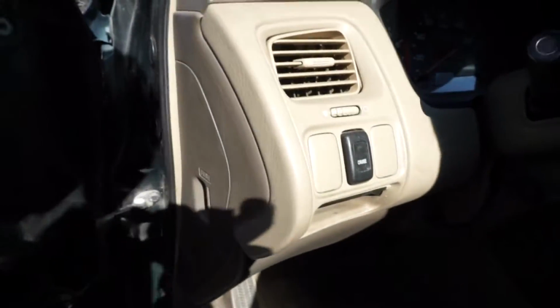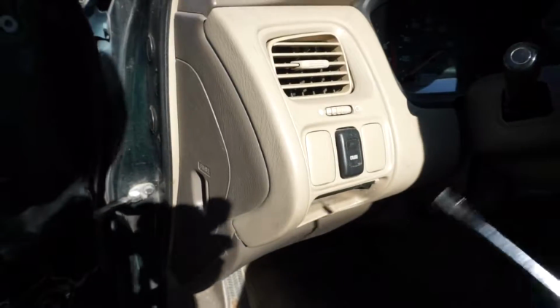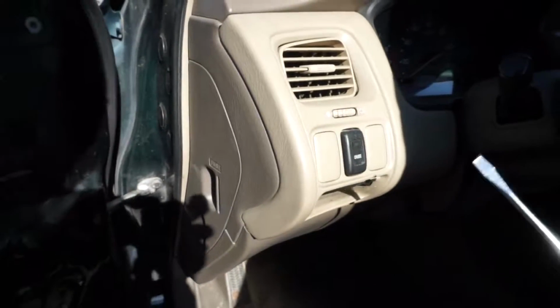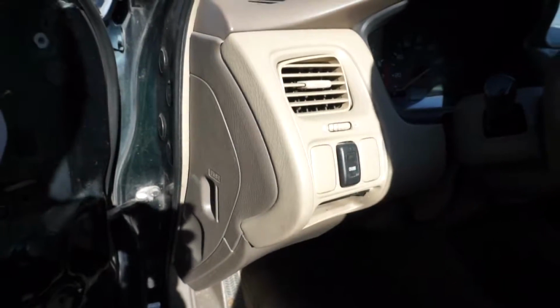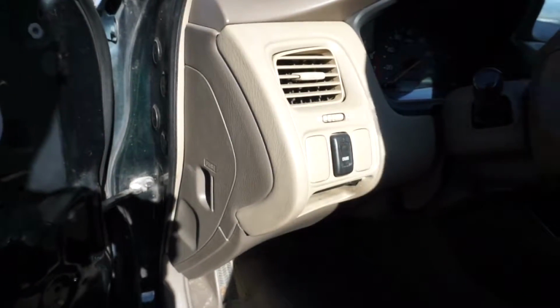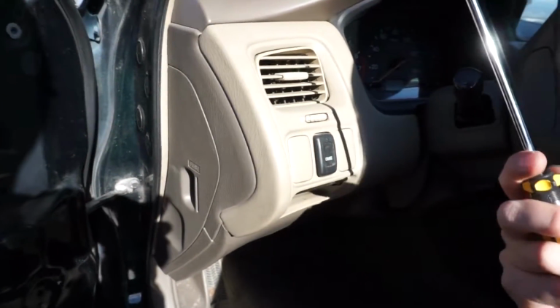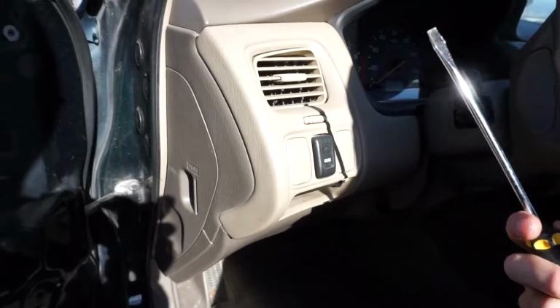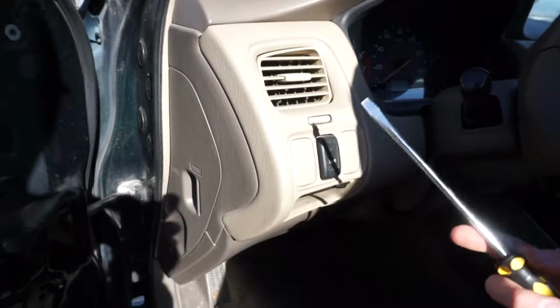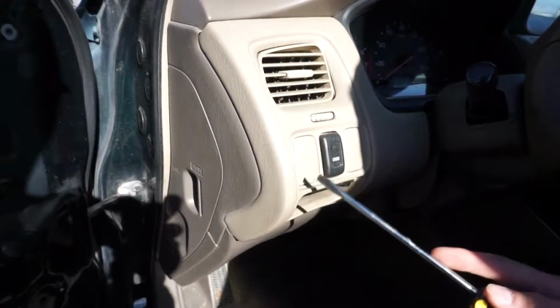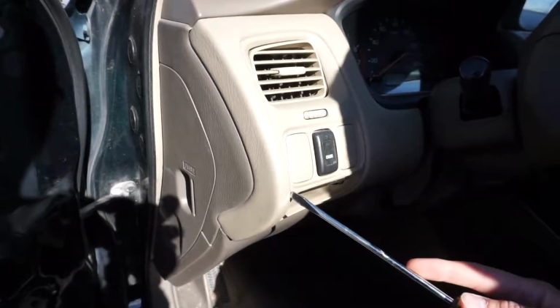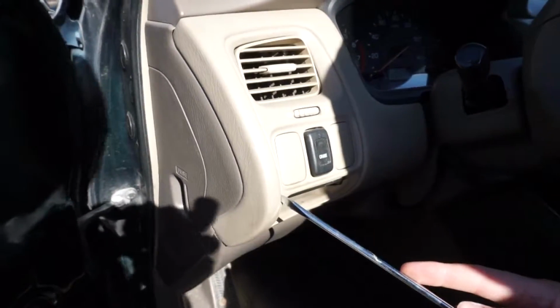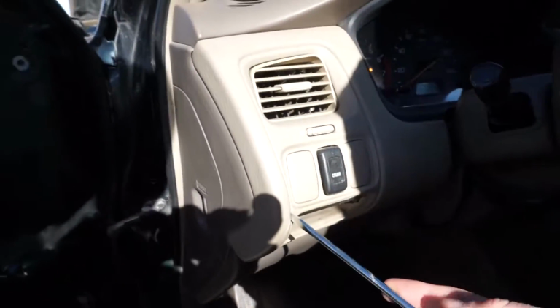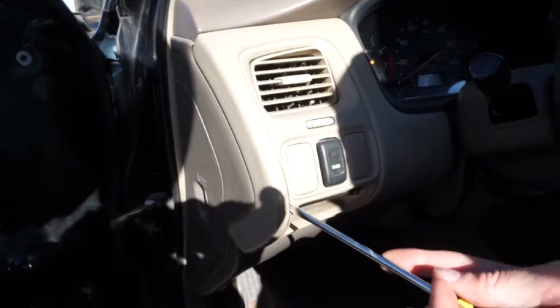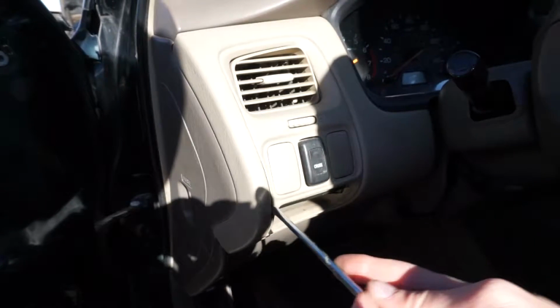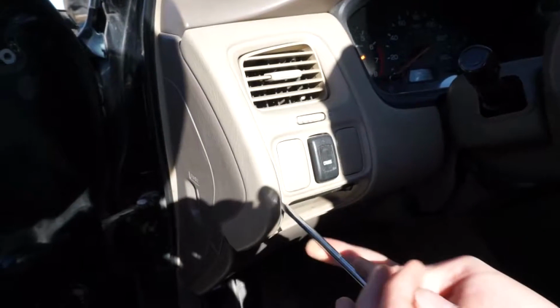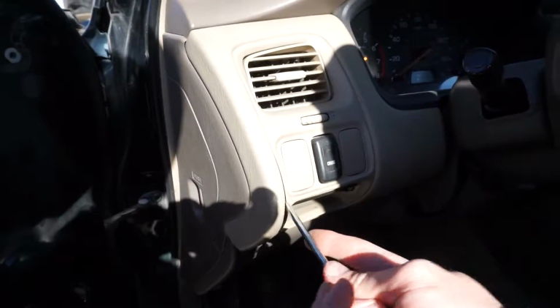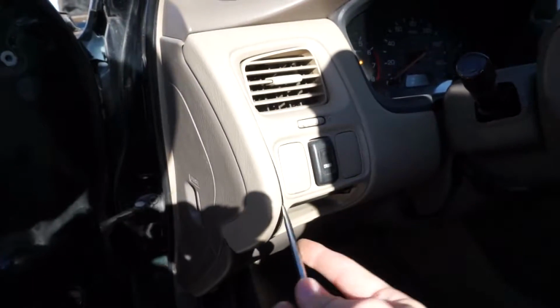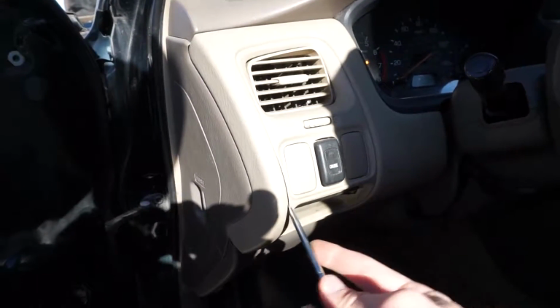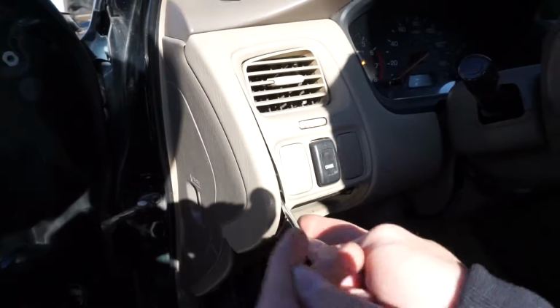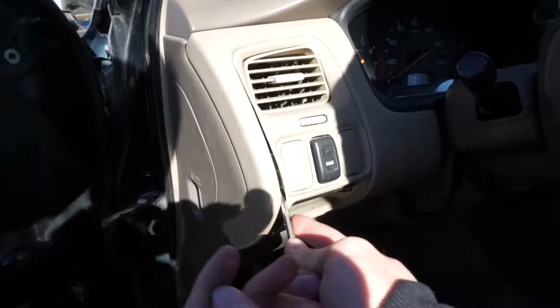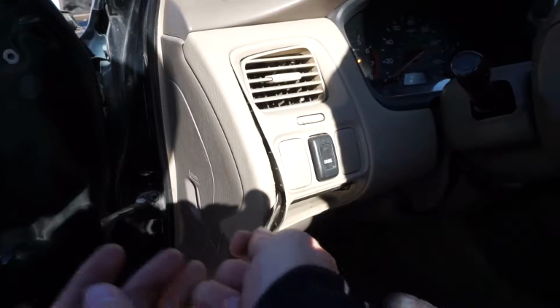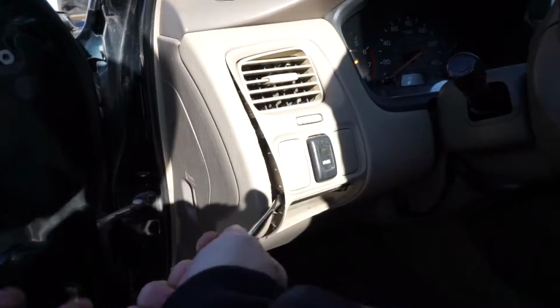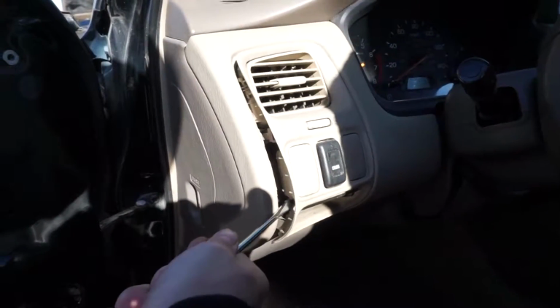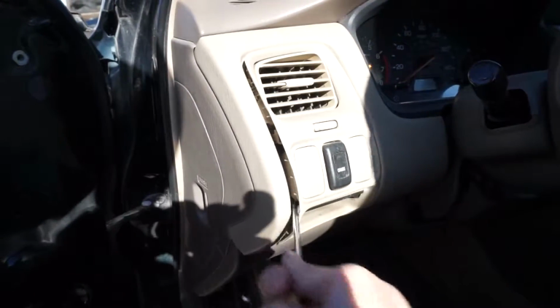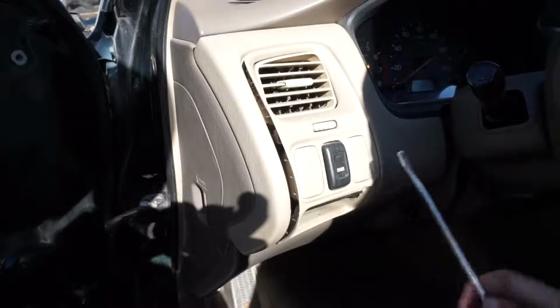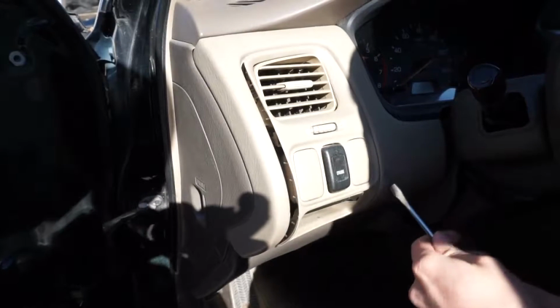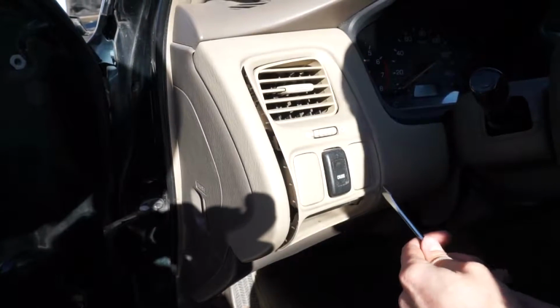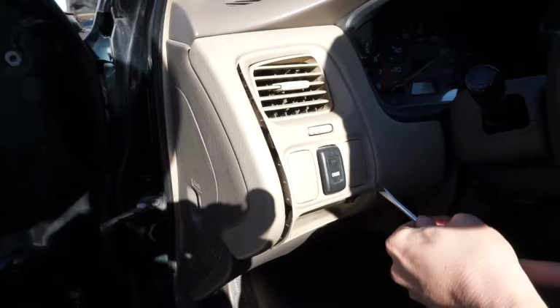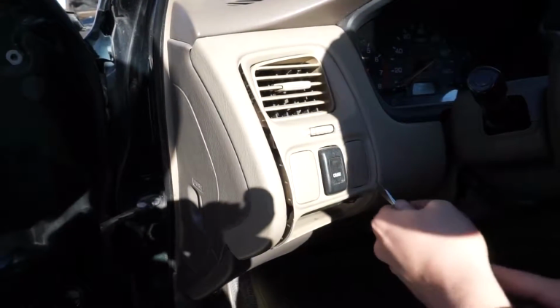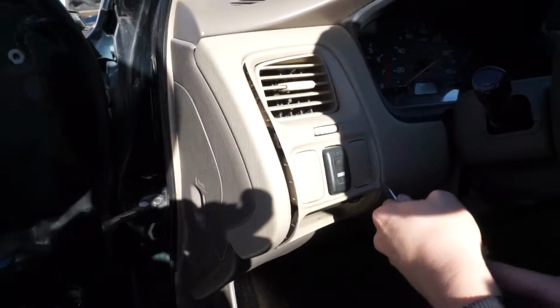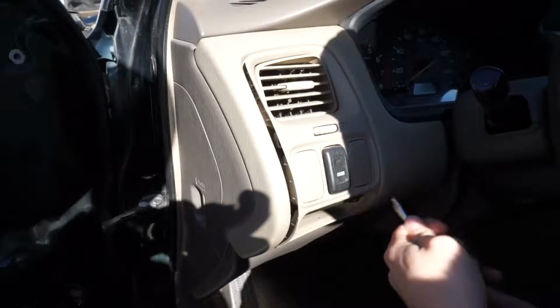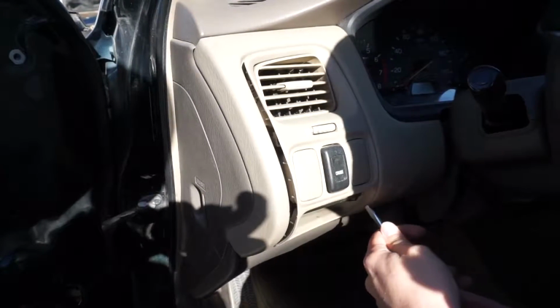Once those screws are out, all we've got to do is get our flathead screwdriver and start prying very gently on the sides of the air vent. Just go from one side to the other.